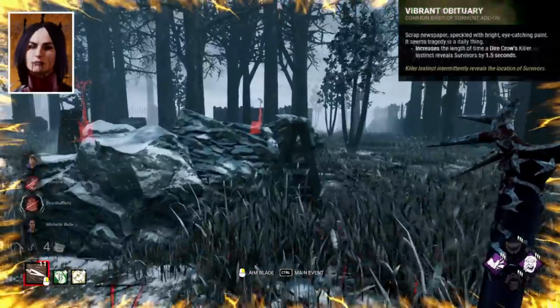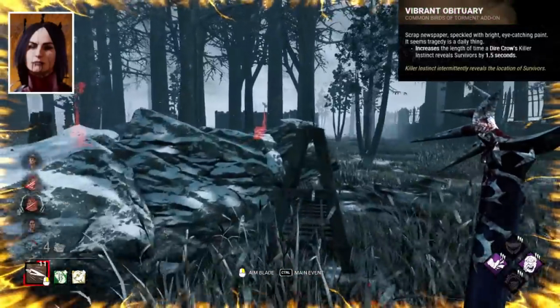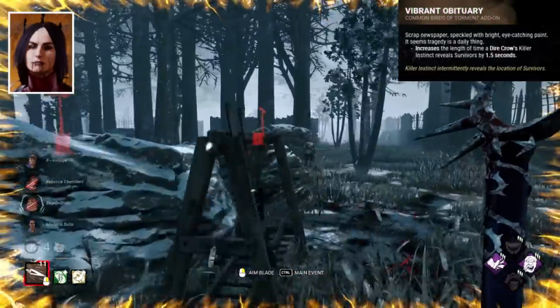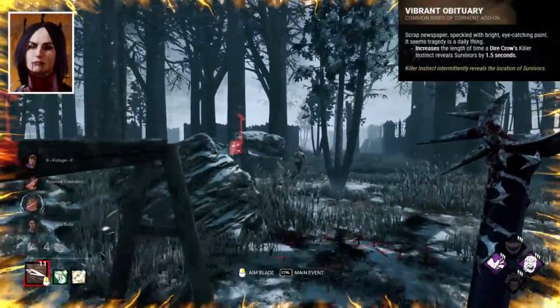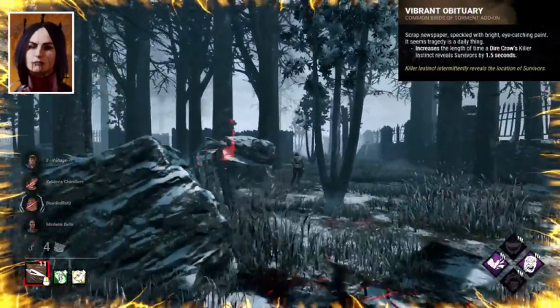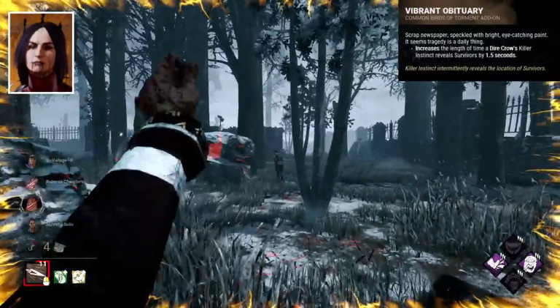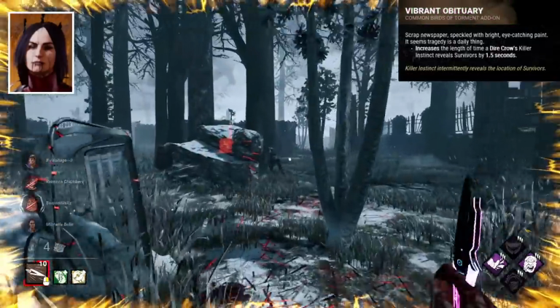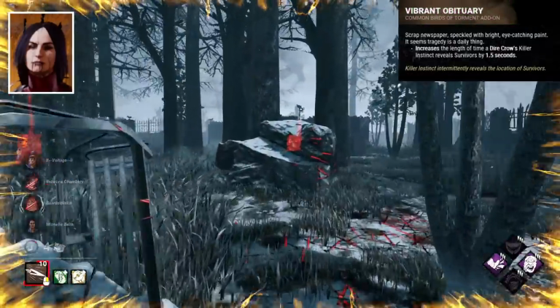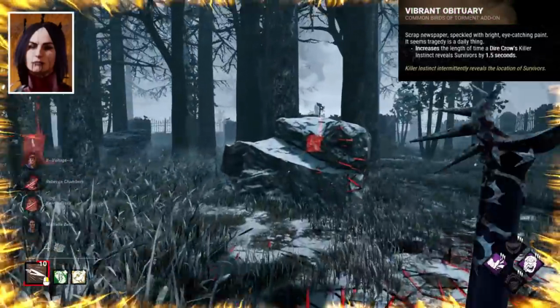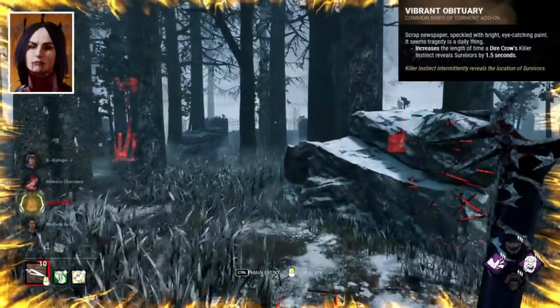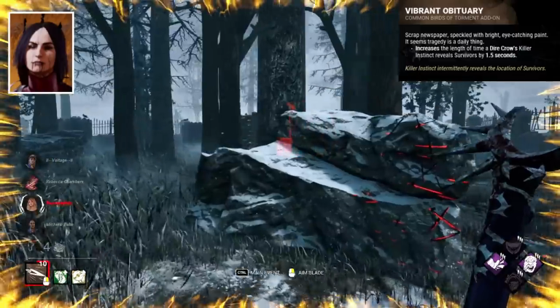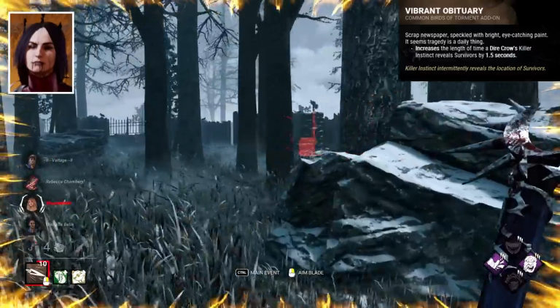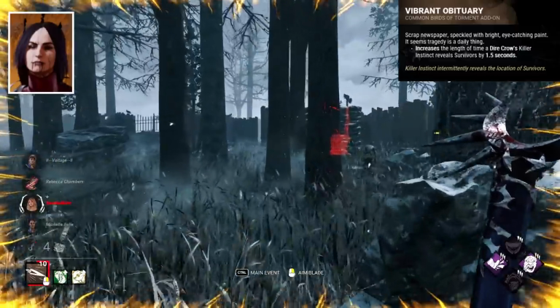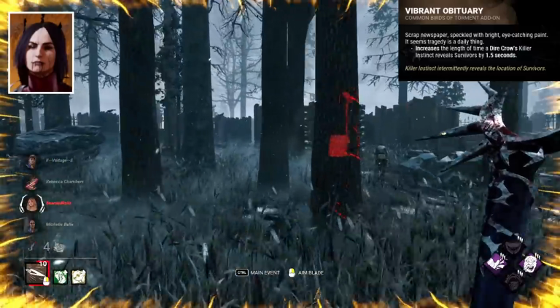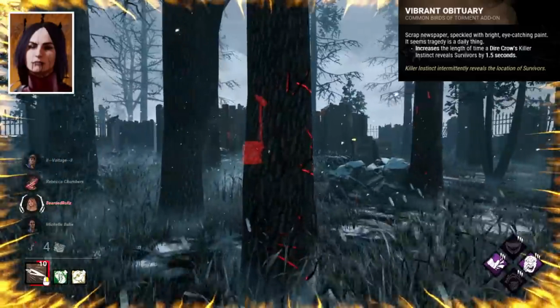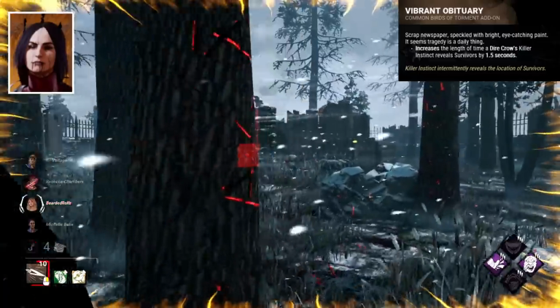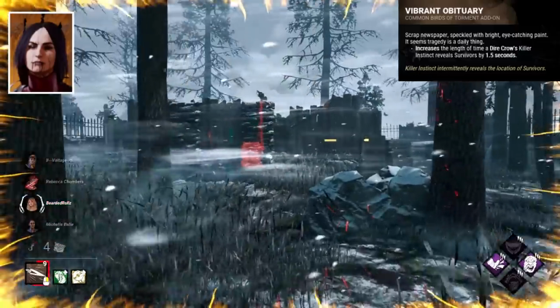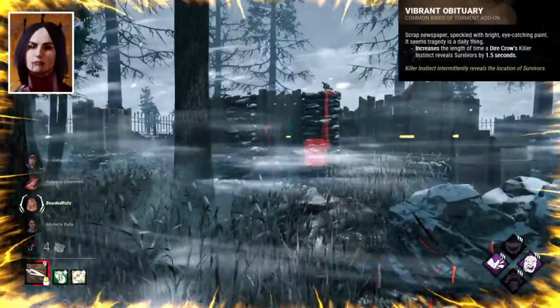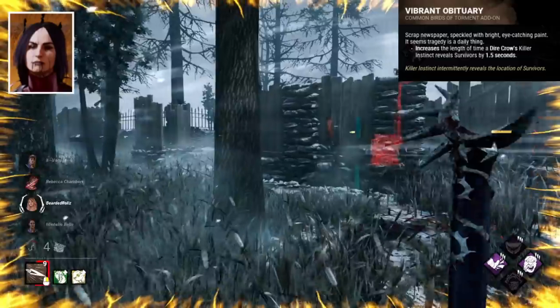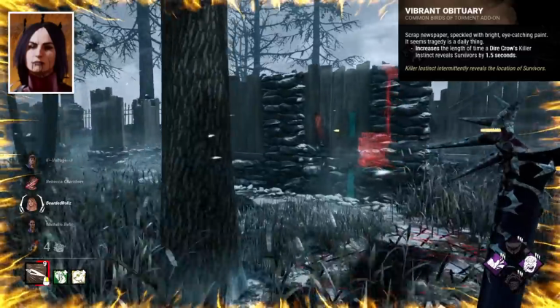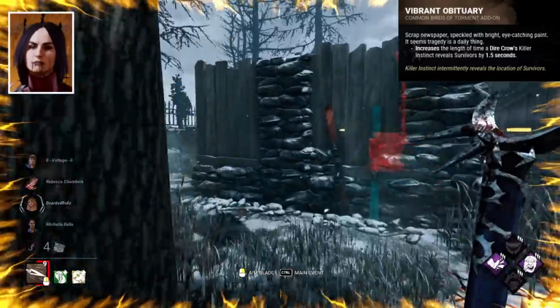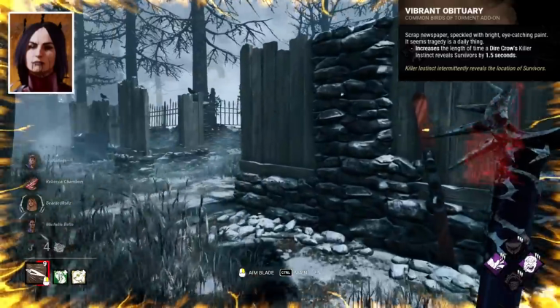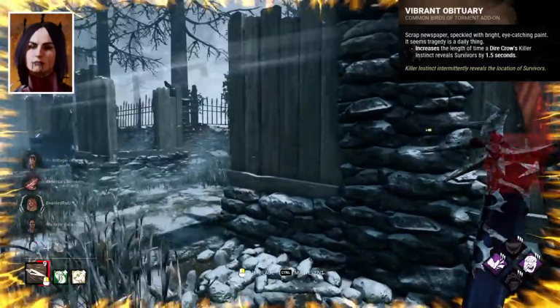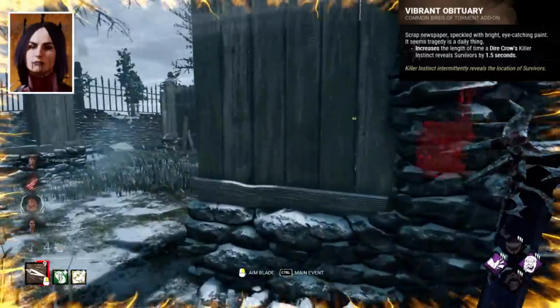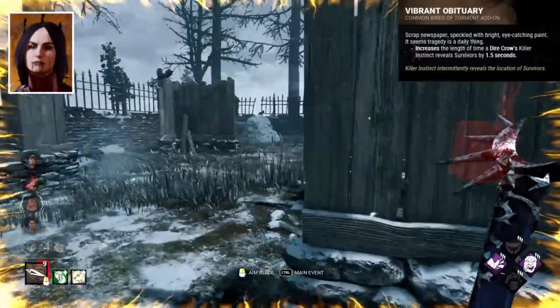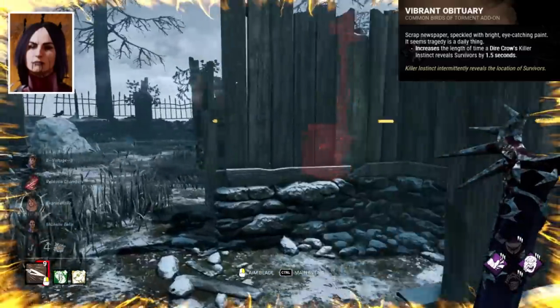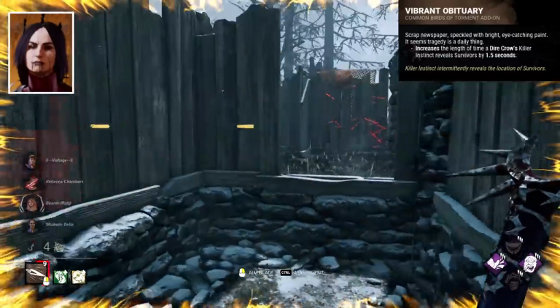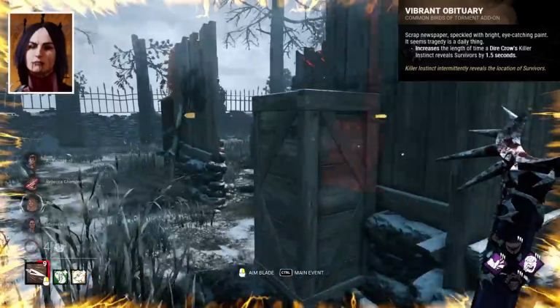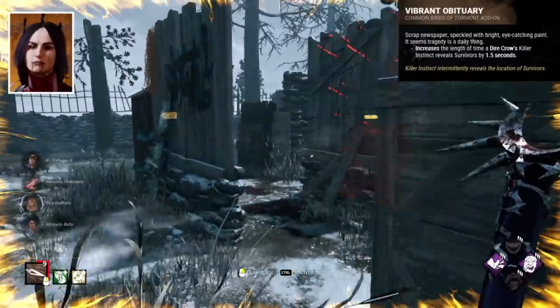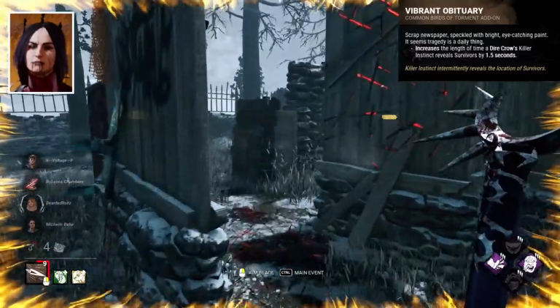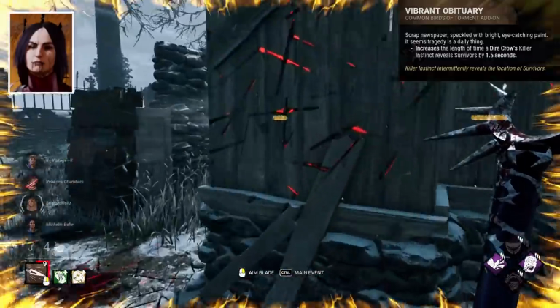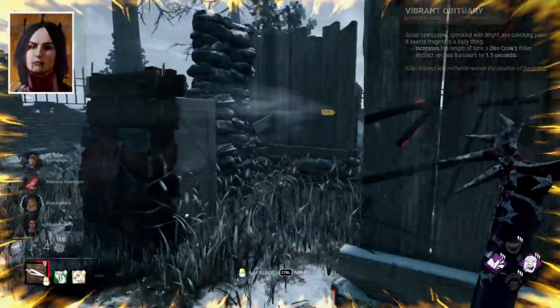Vibrant Obituary extends the duration that you gain Killer Instinct for by 1.5 seconds when a crow moves past a survivor. Again, the base is enough — this is just bad.